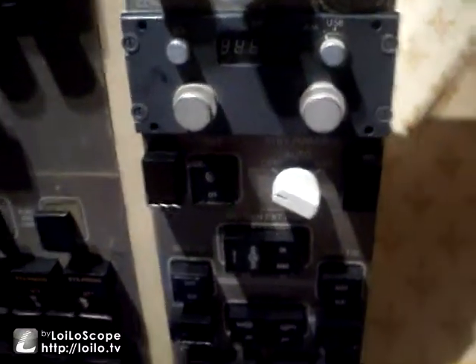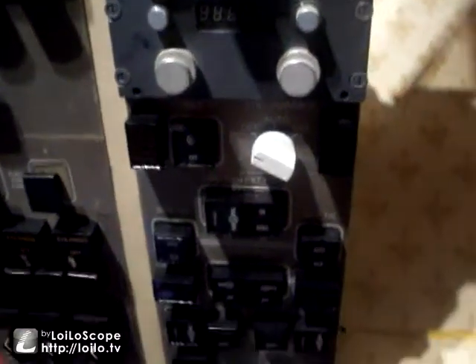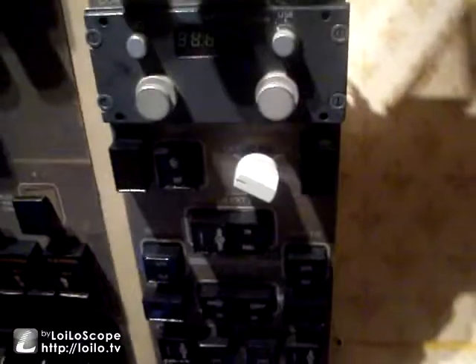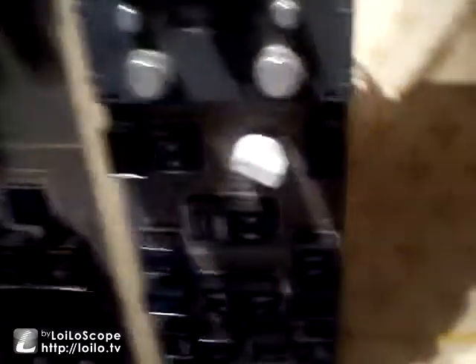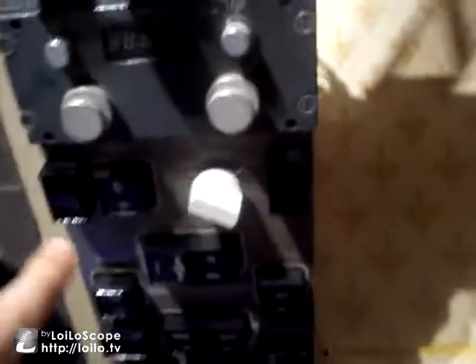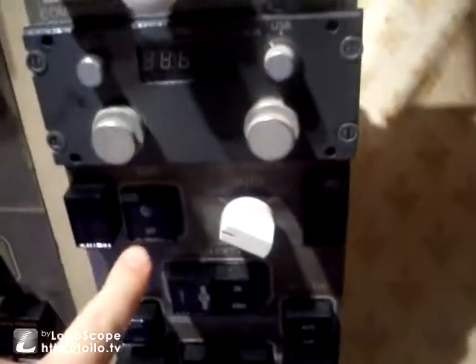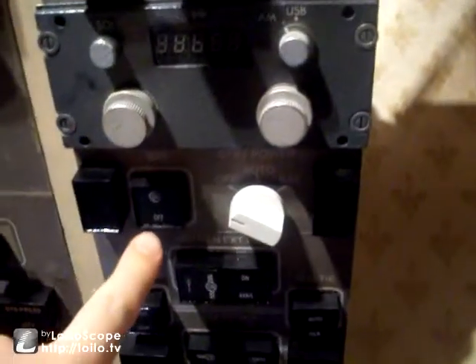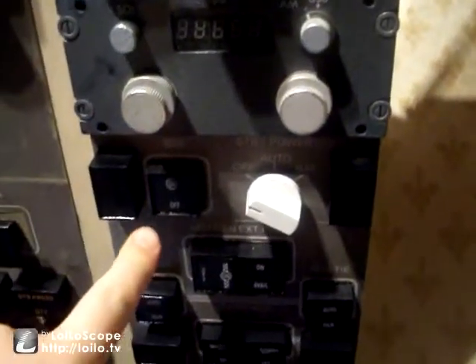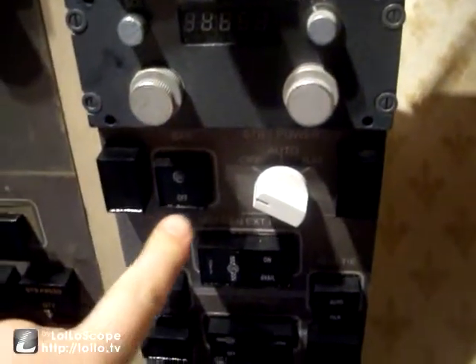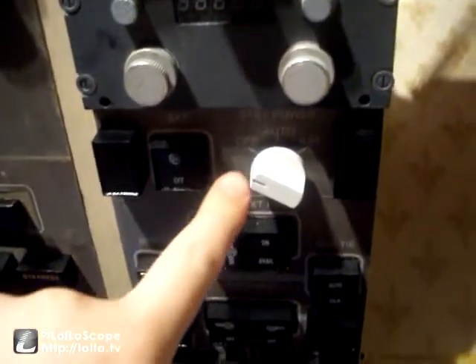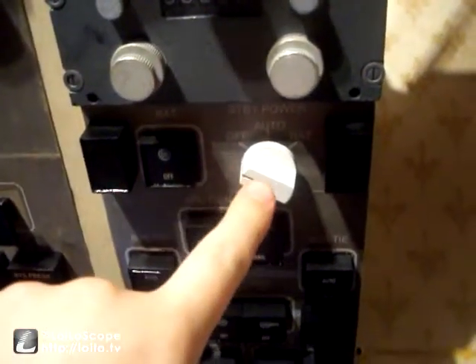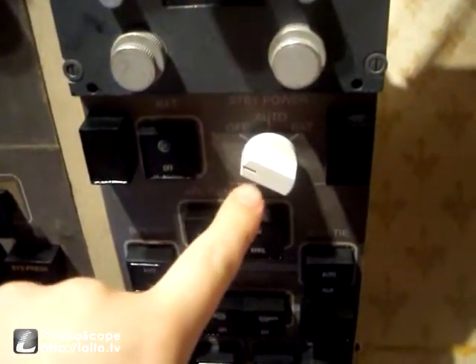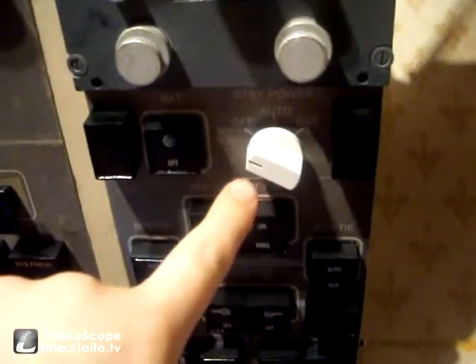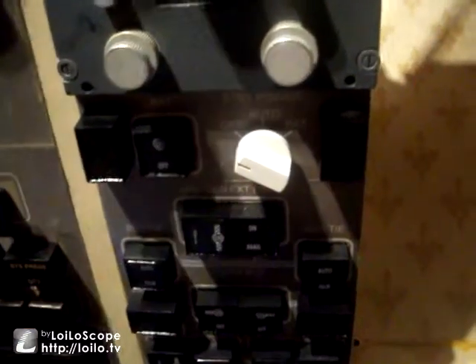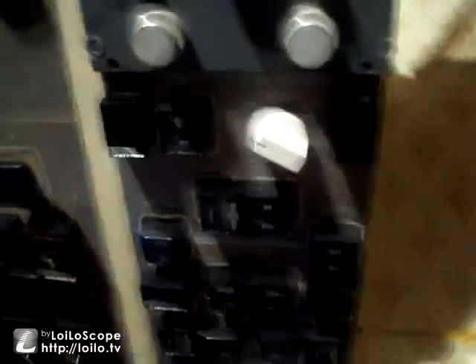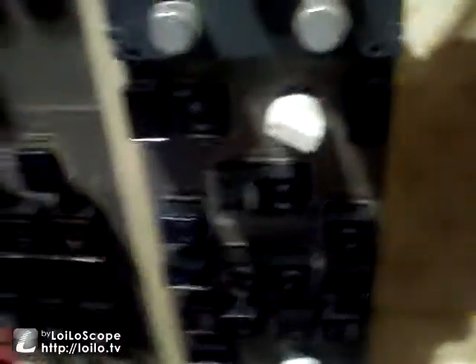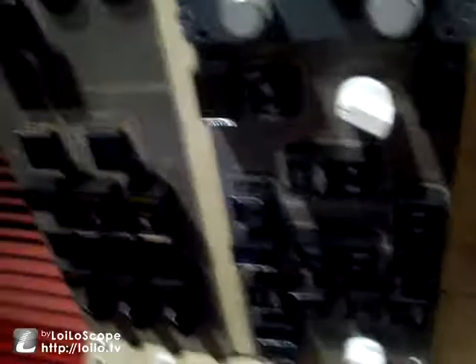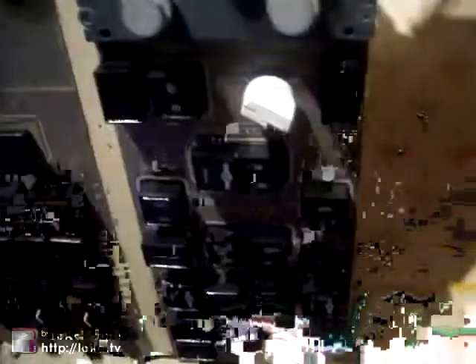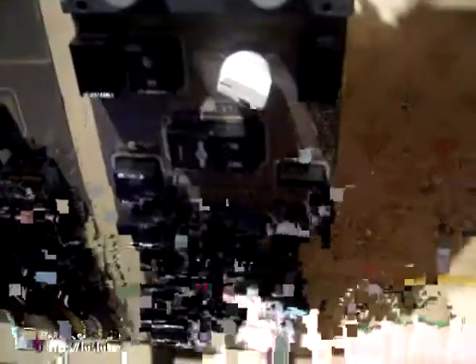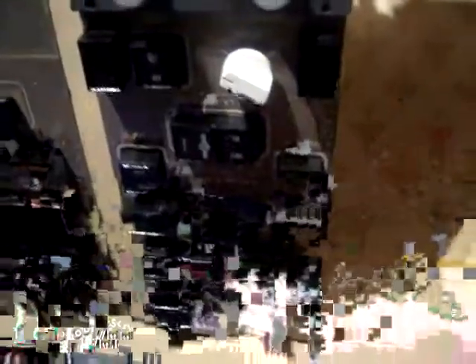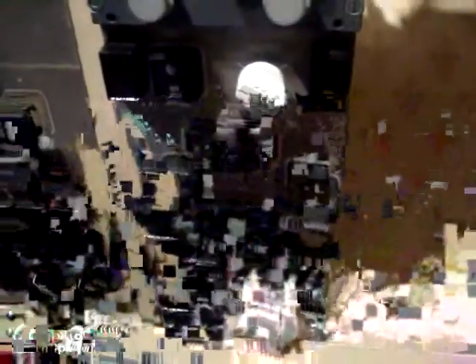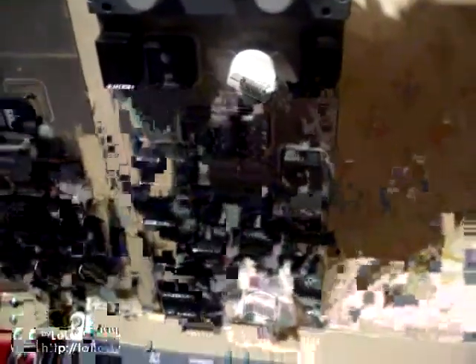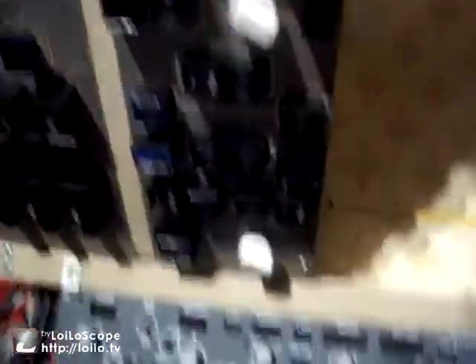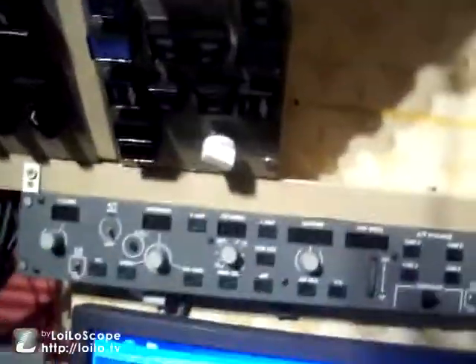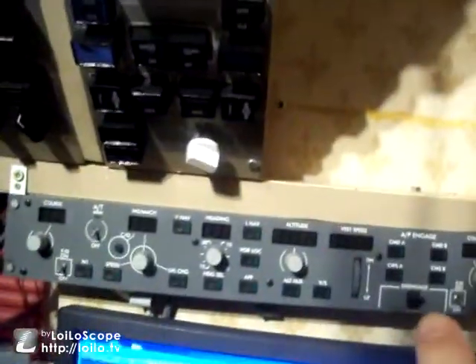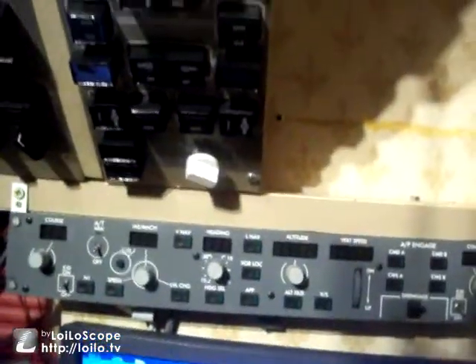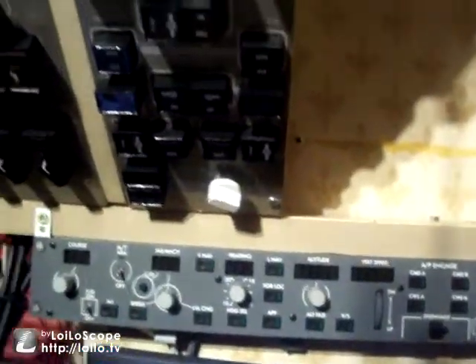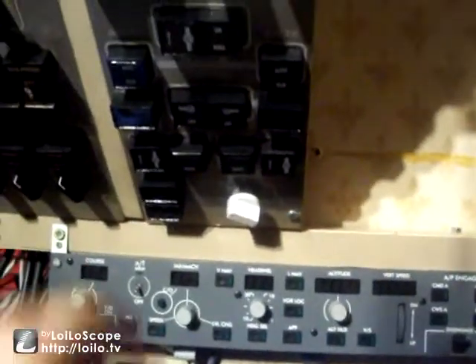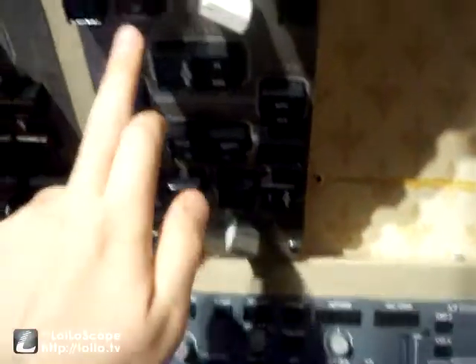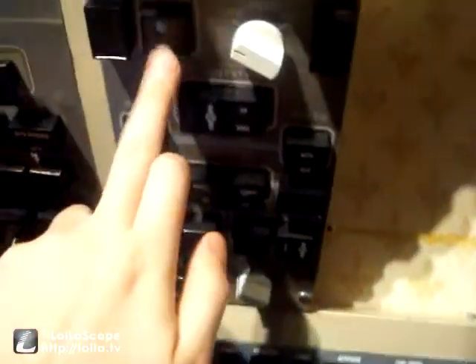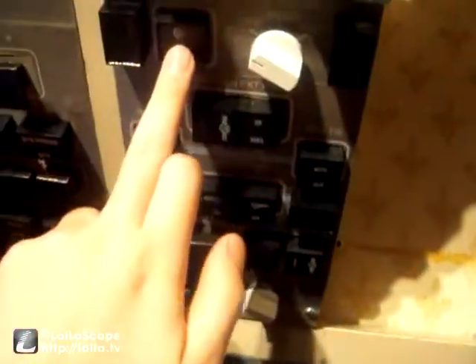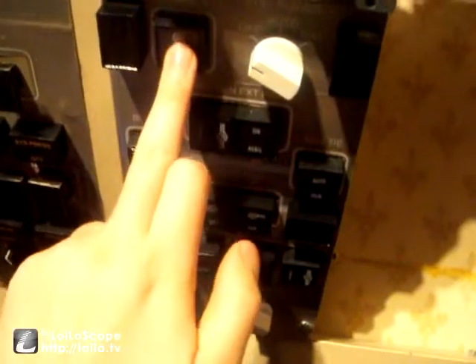The first thing we're going to do is turn the battery Cori switch on right here and then turn the standby power switch to auto. As I do that you'll see quite a few enunciators come on and also the autopilot panel down there will illuminate. So let's just do that.